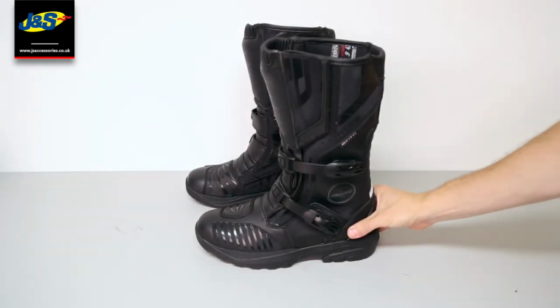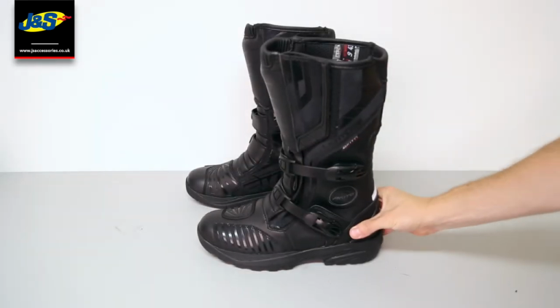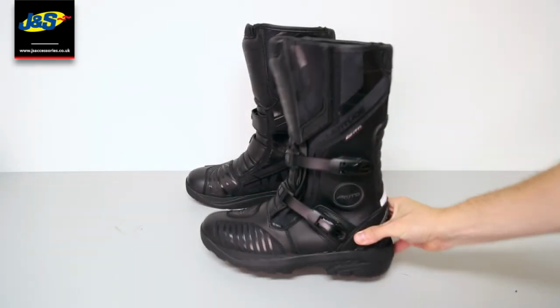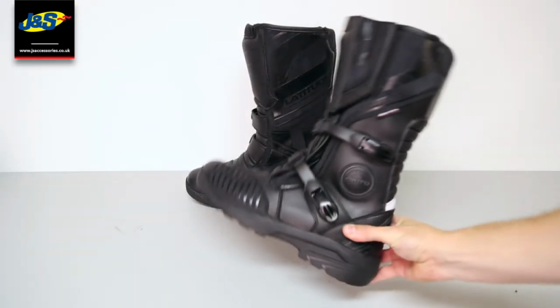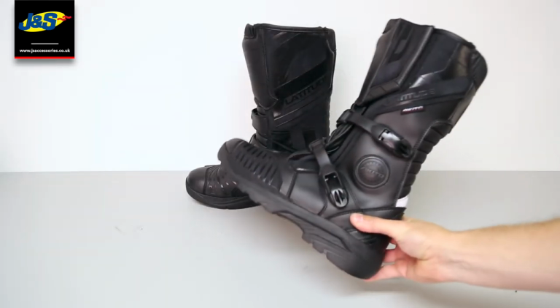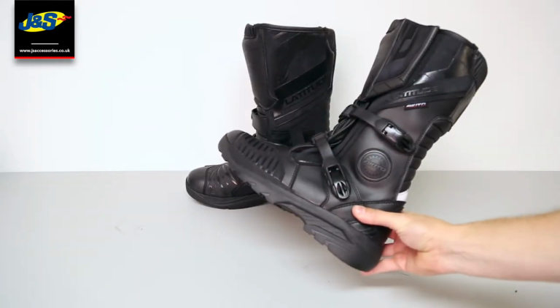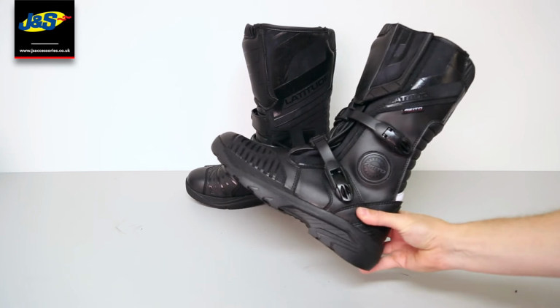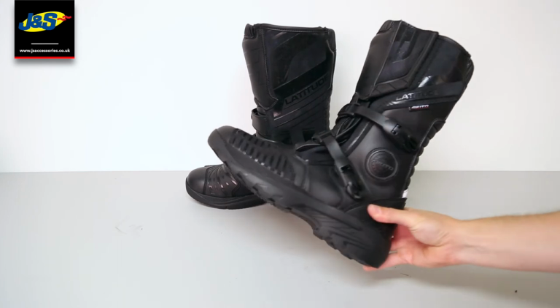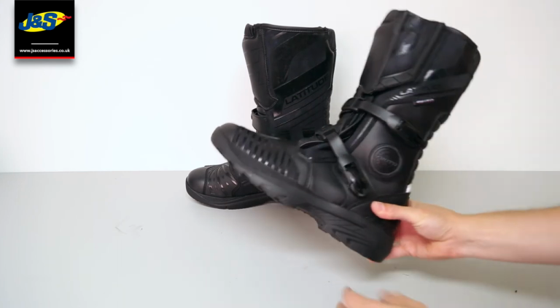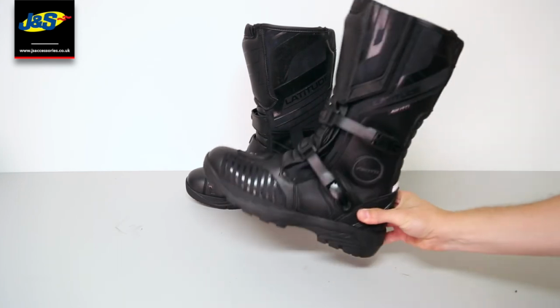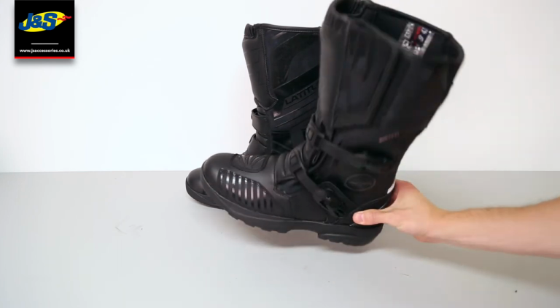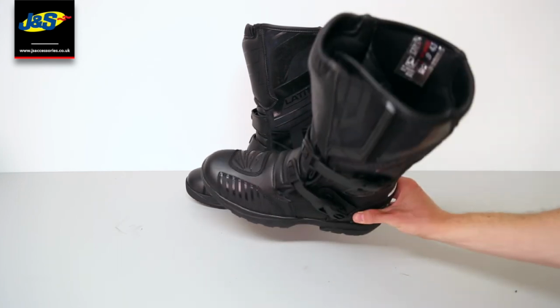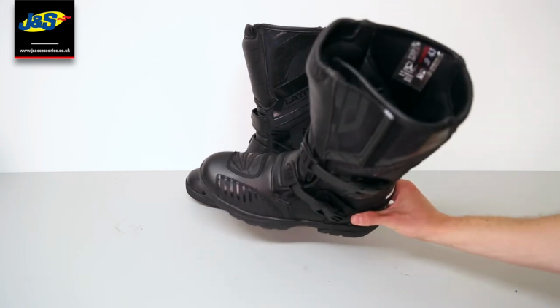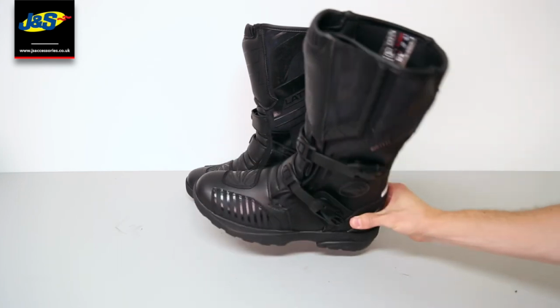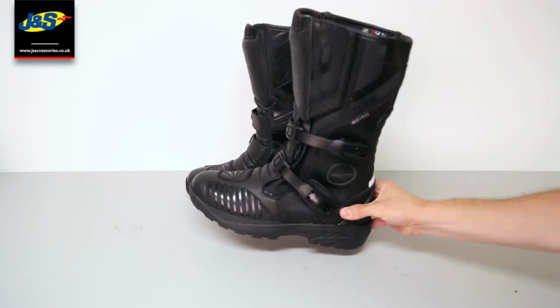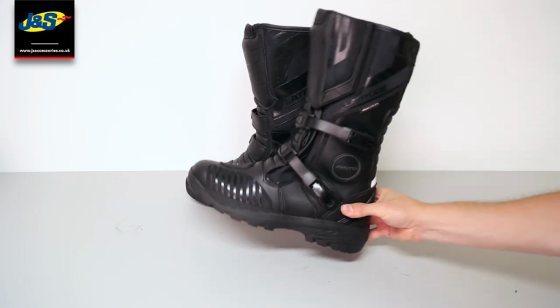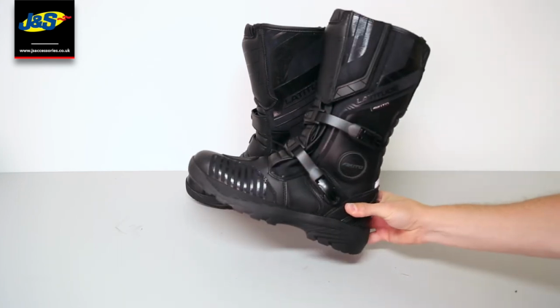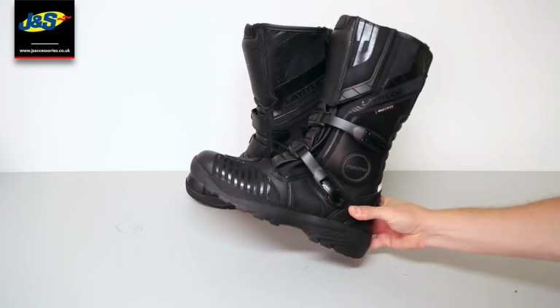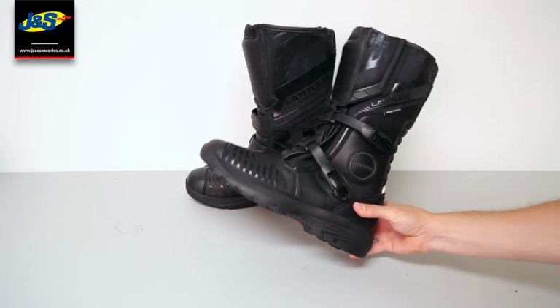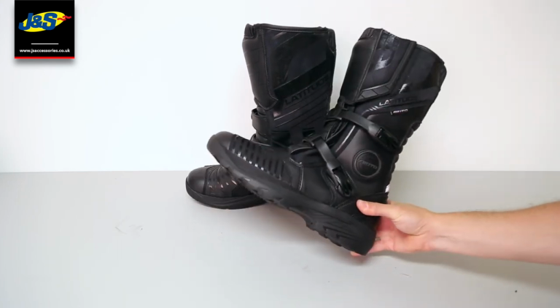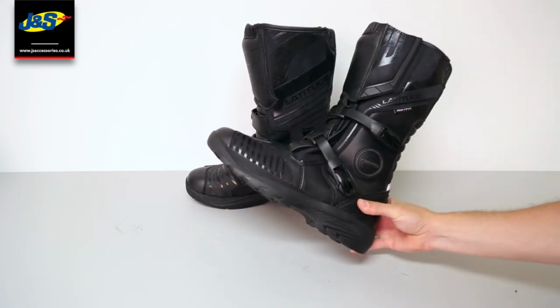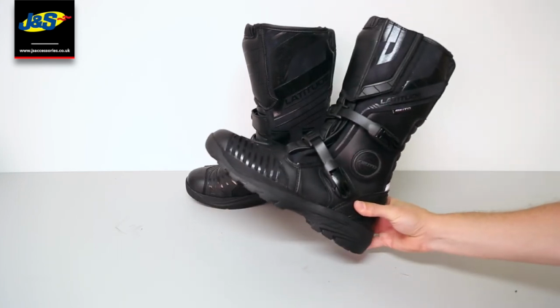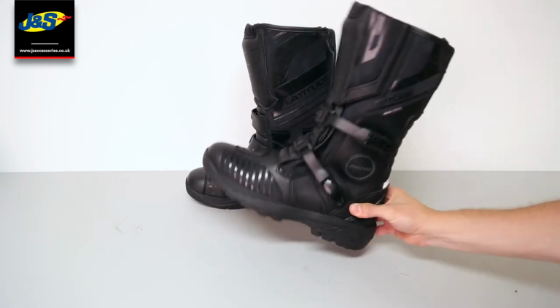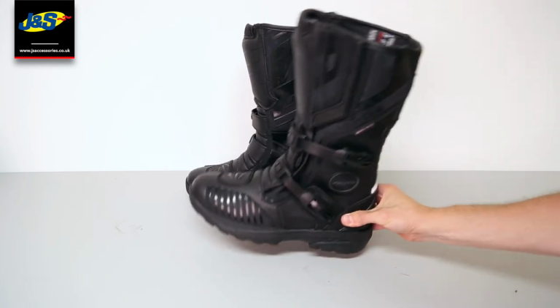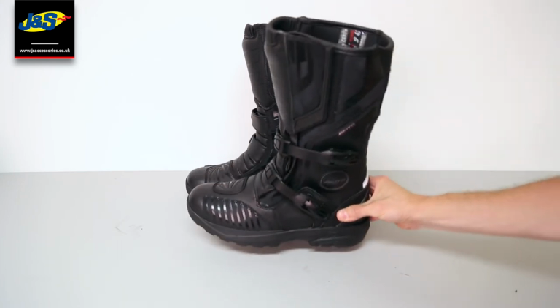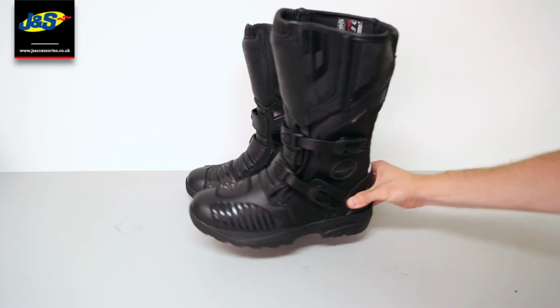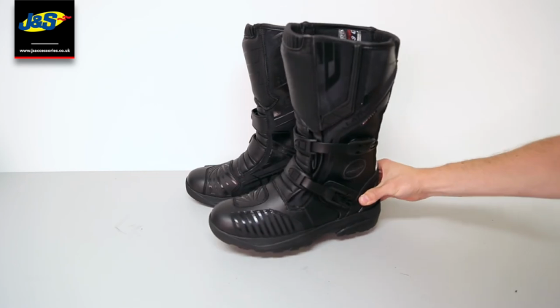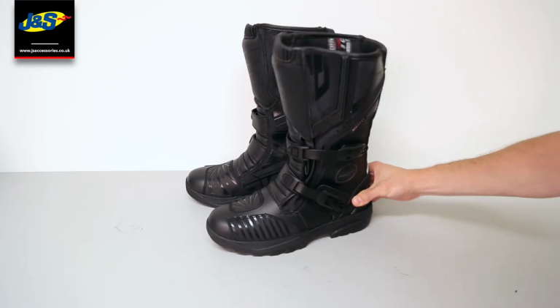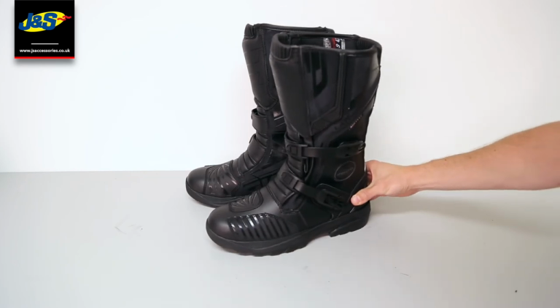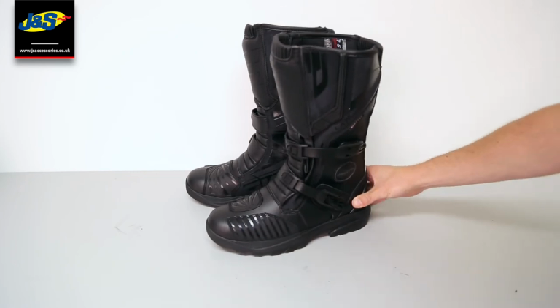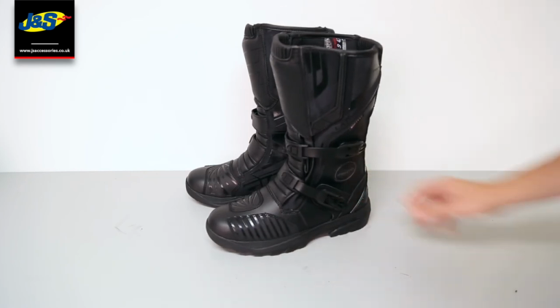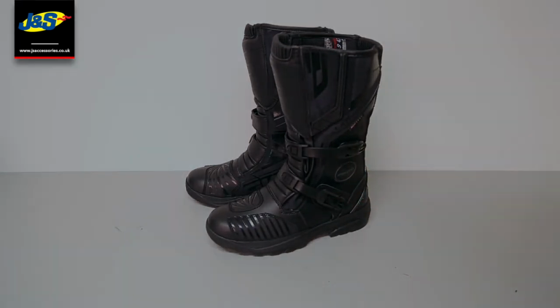This boot is fully CE approved, so it gives you that peace of mind that you've got the safety you need when you're out there on the motorbike.